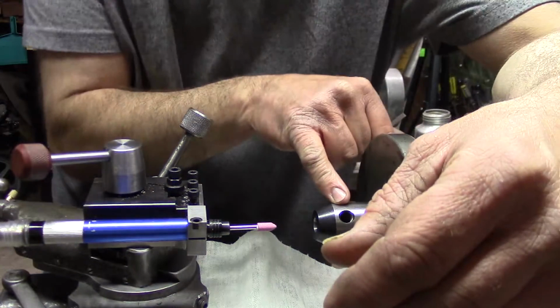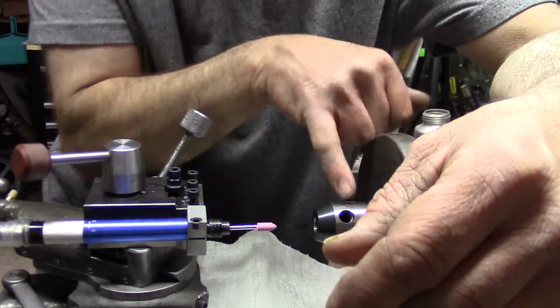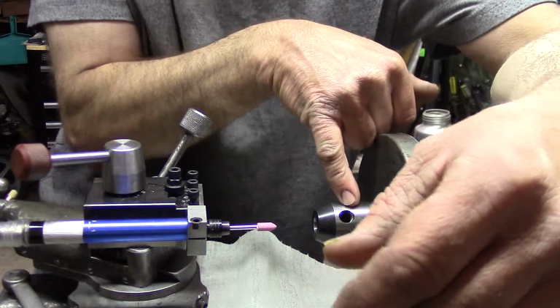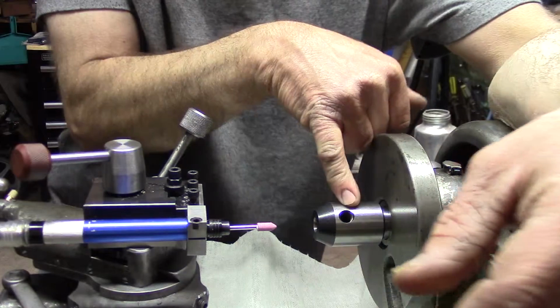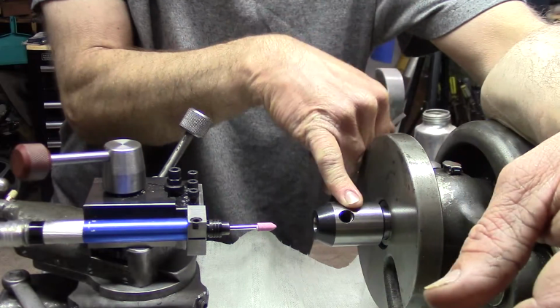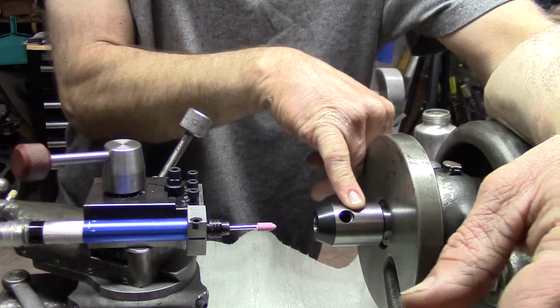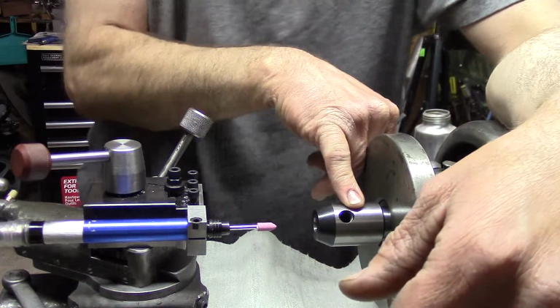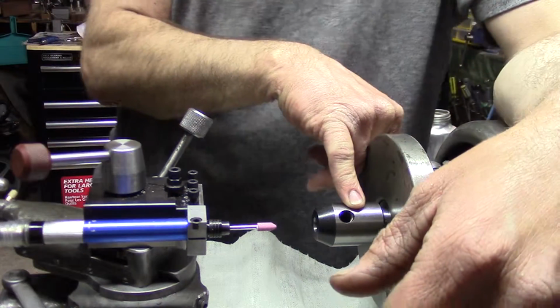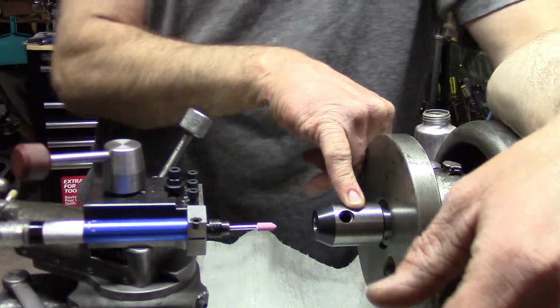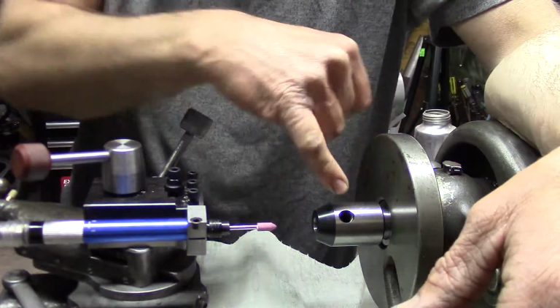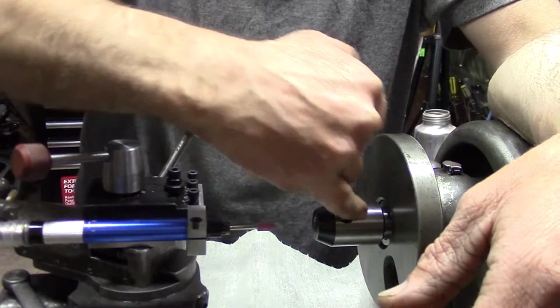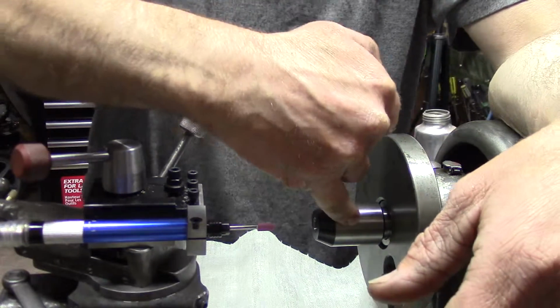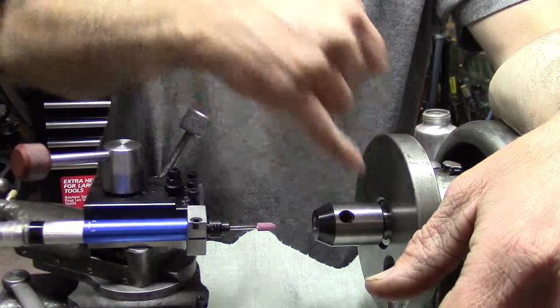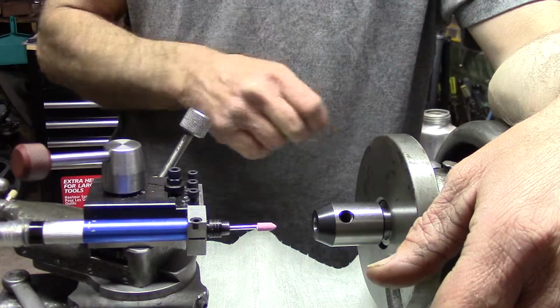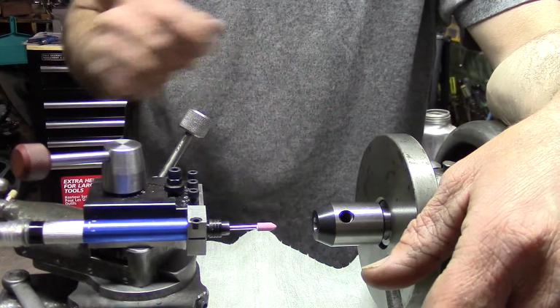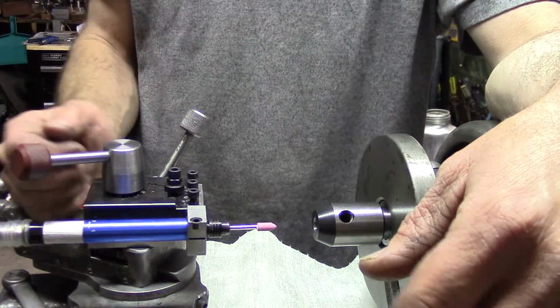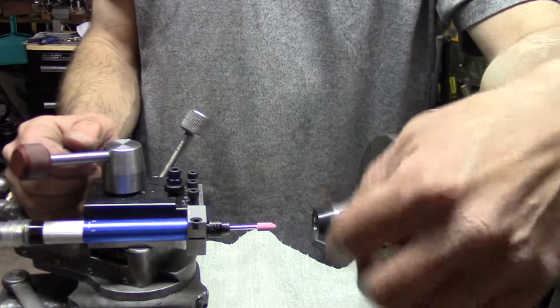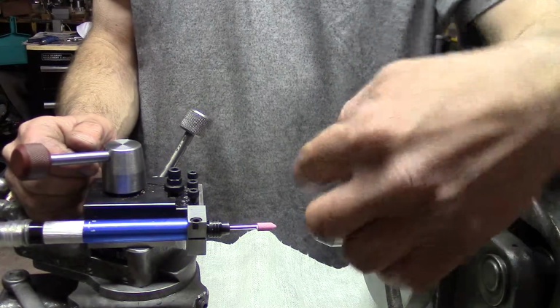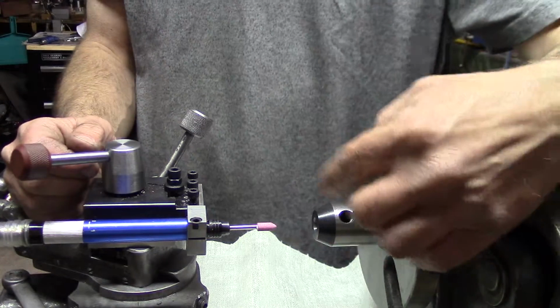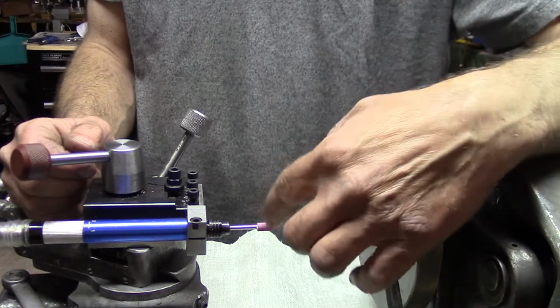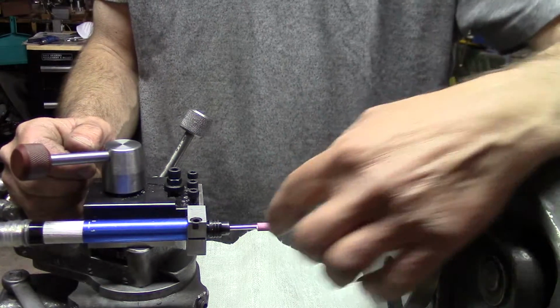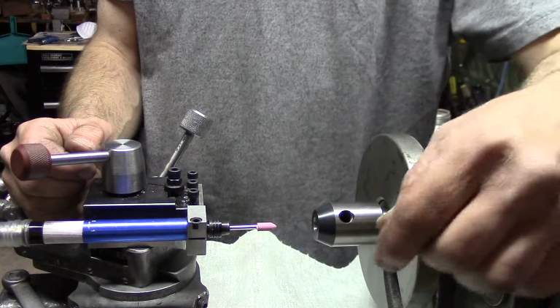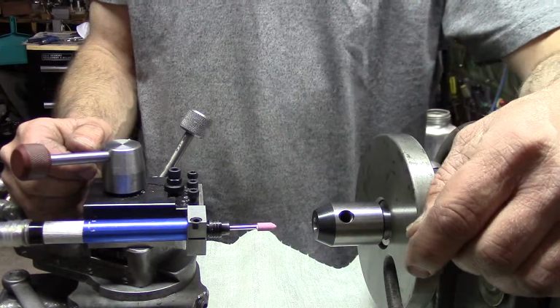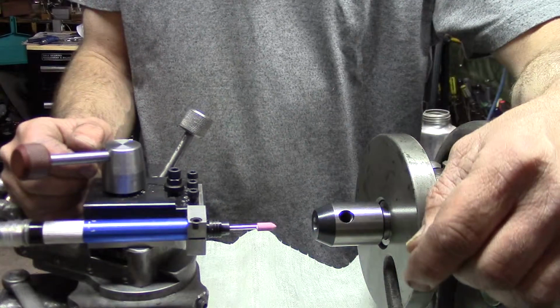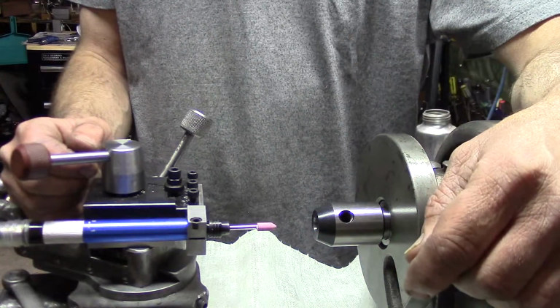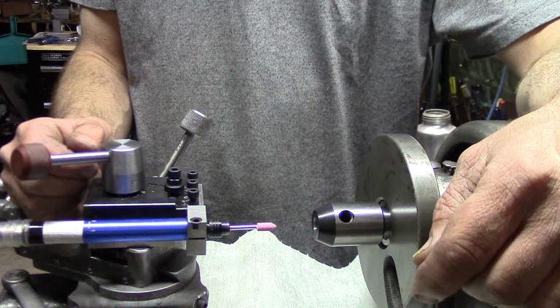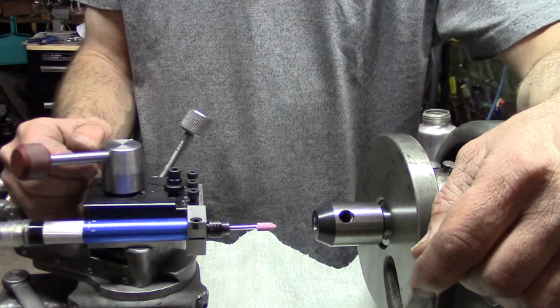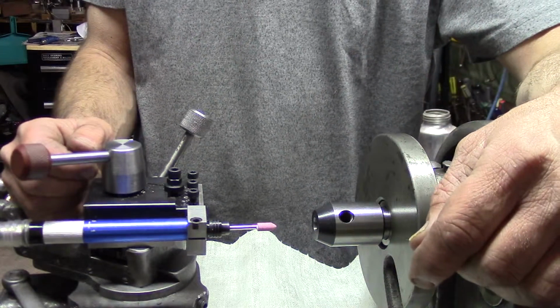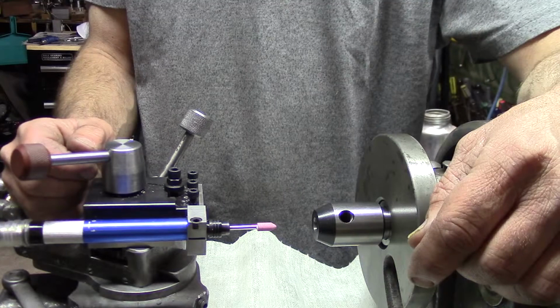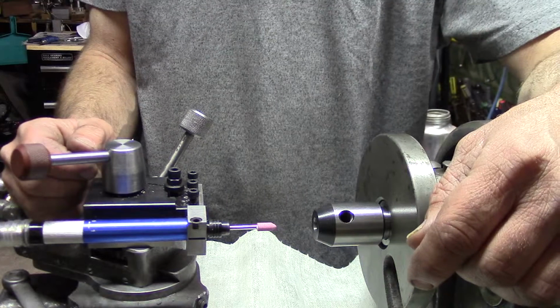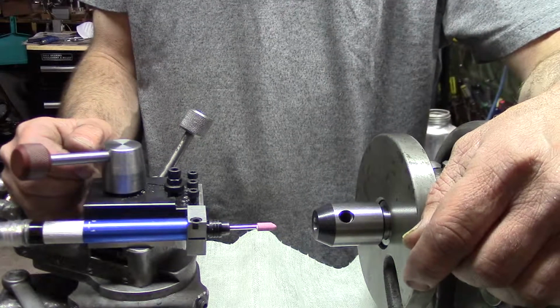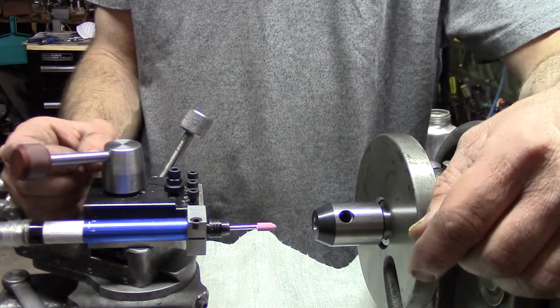I've got a little bit of damage on this end mill holder, just past the screw here — there's a bit of a burr. So I'm just going to come in with a small mounted wheel and see how well that works.